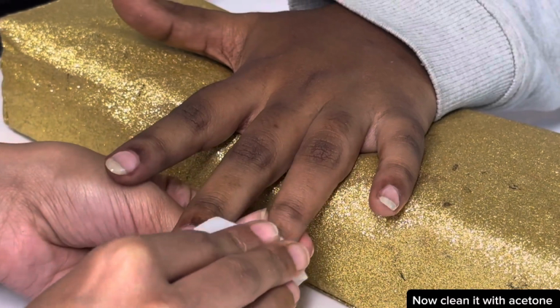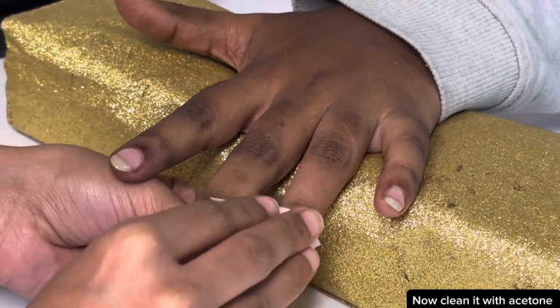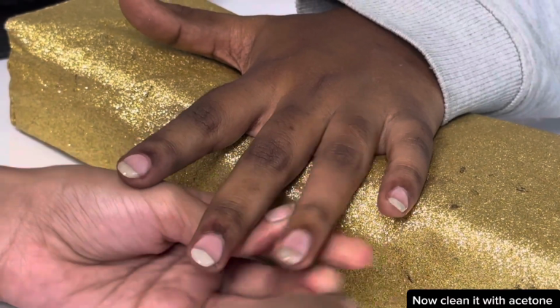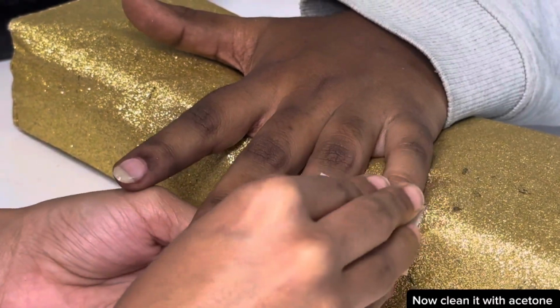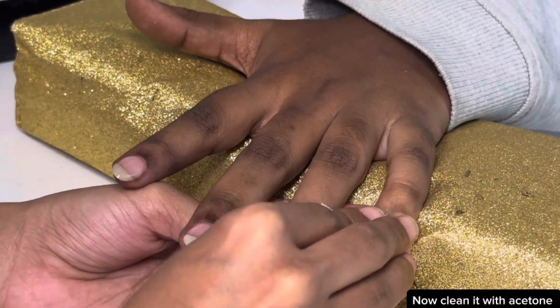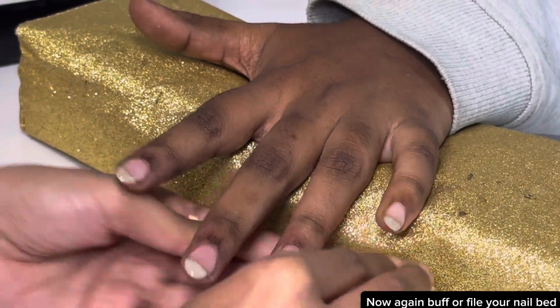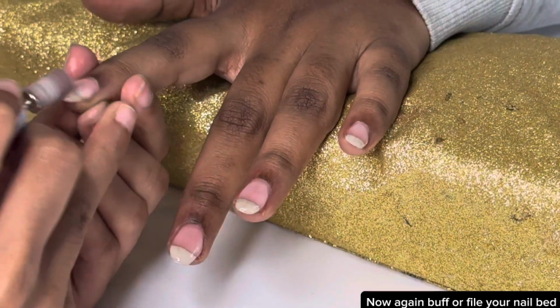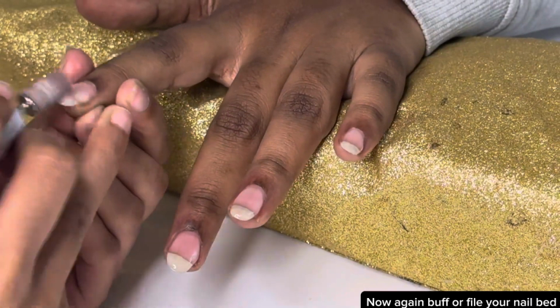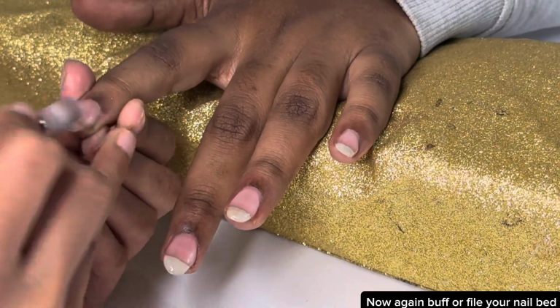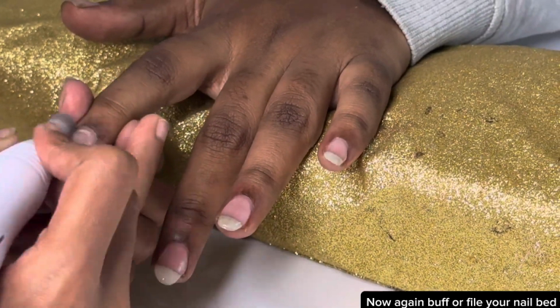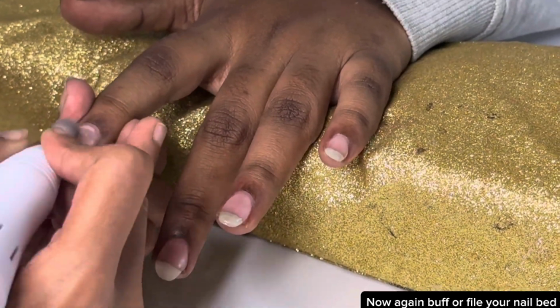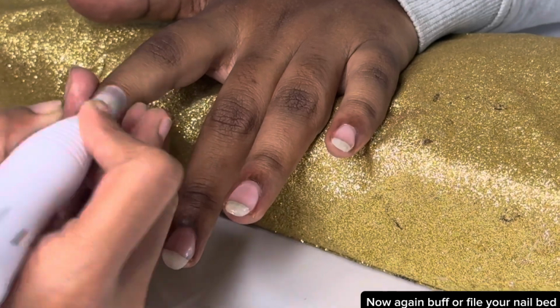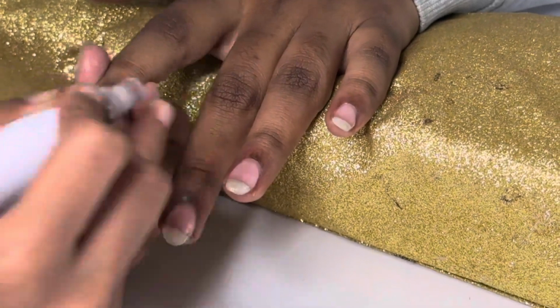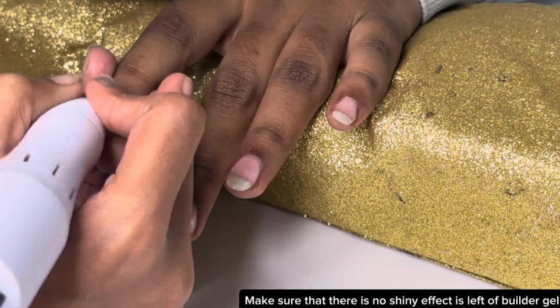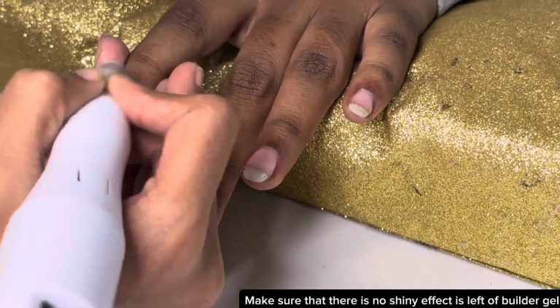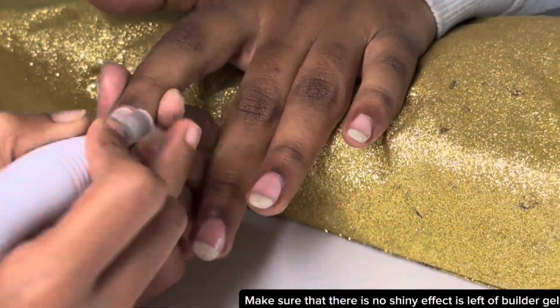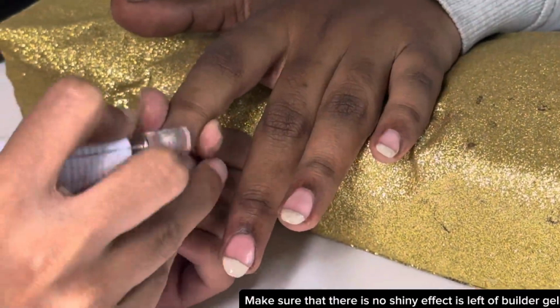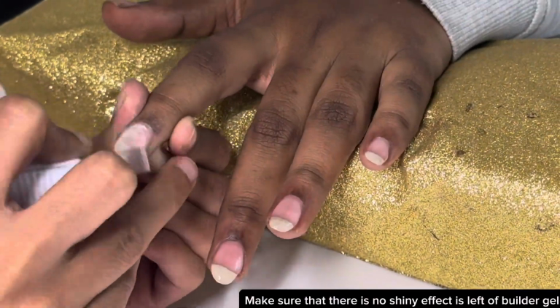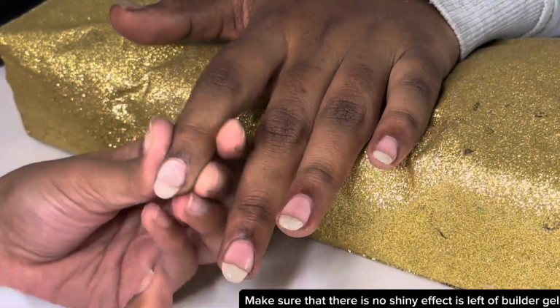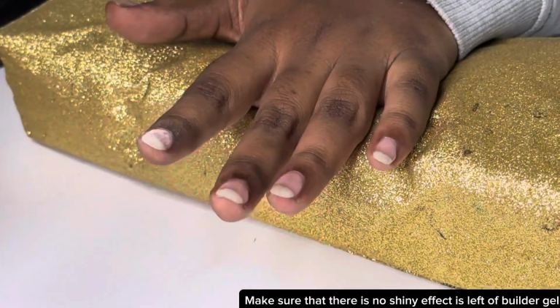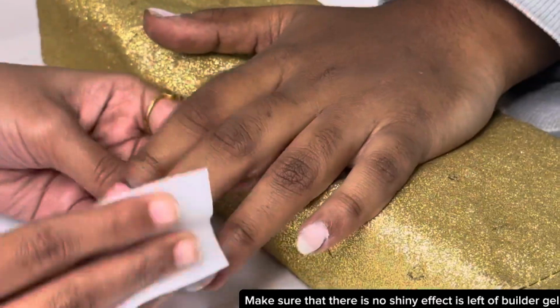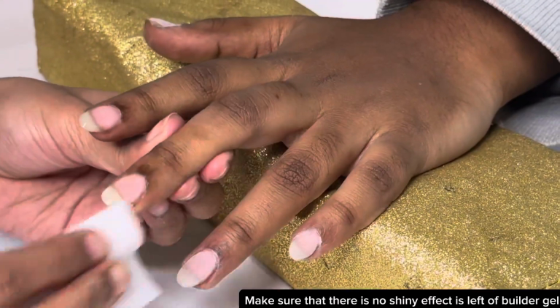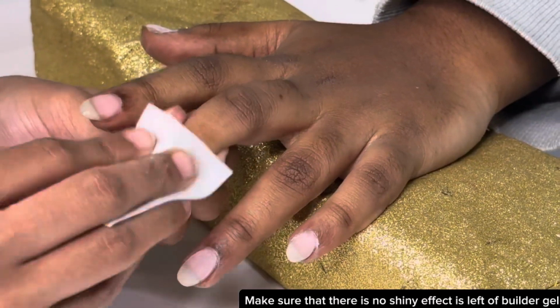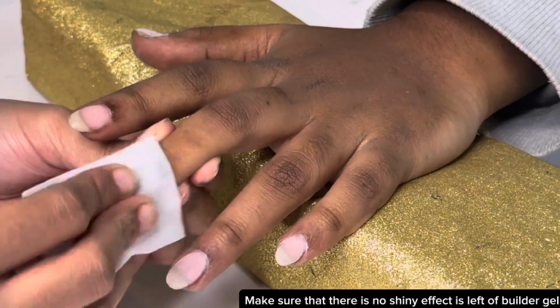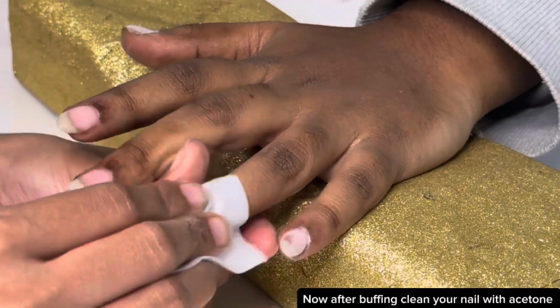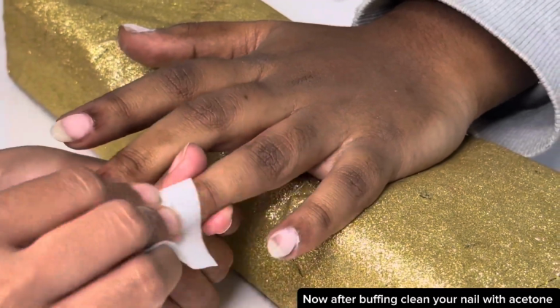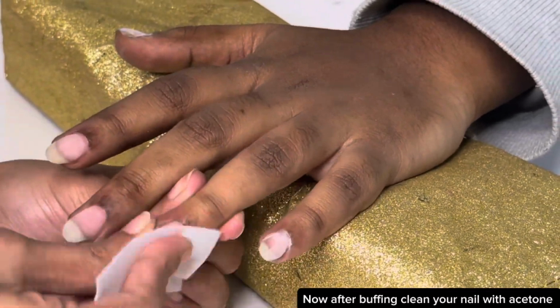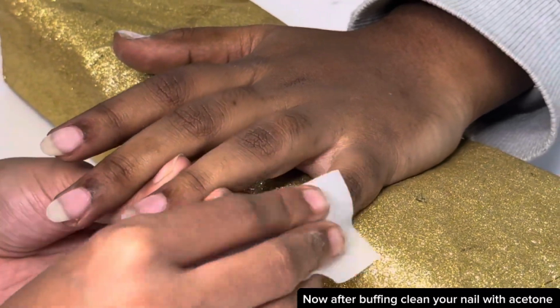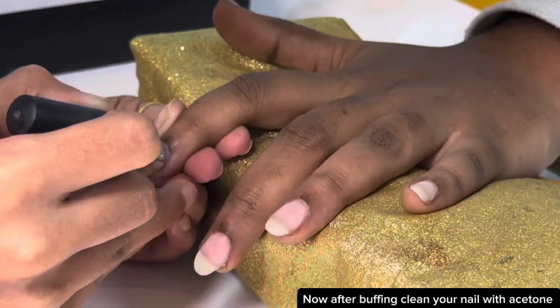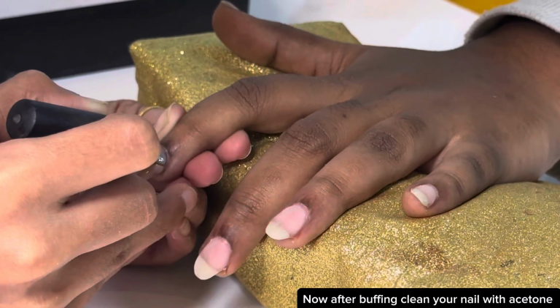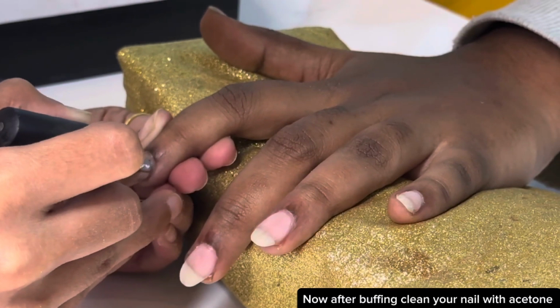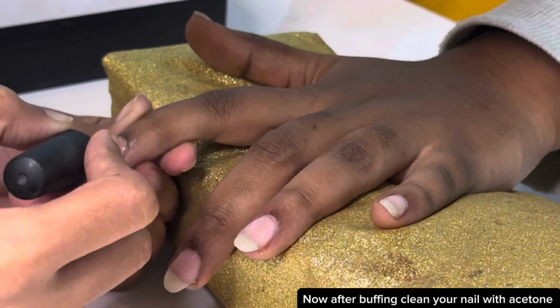Now clean it with acetone. Now again buff your nail bed — make sure that there is no shiny effect left from the builder gel. Now after buffing, clean your nail with acetone.